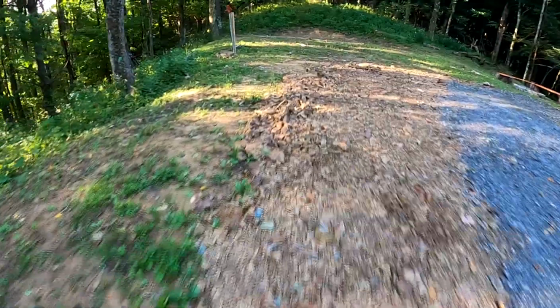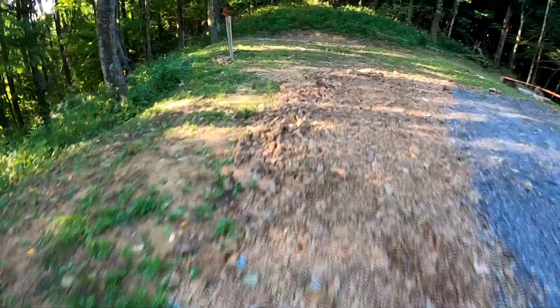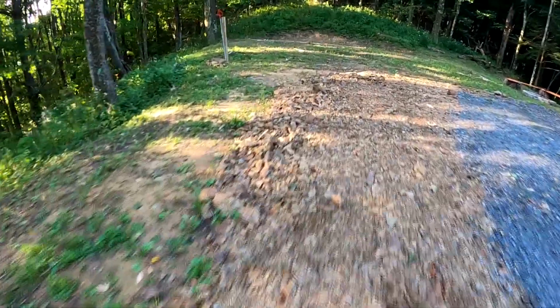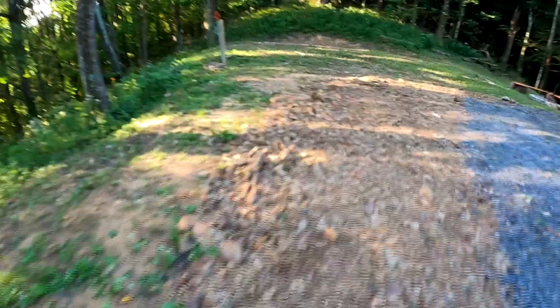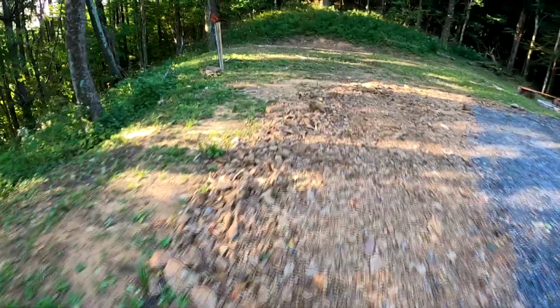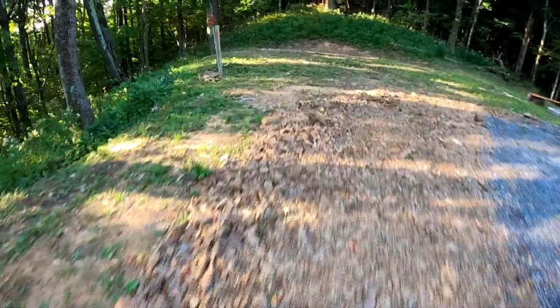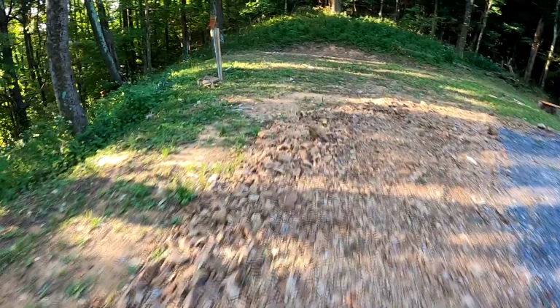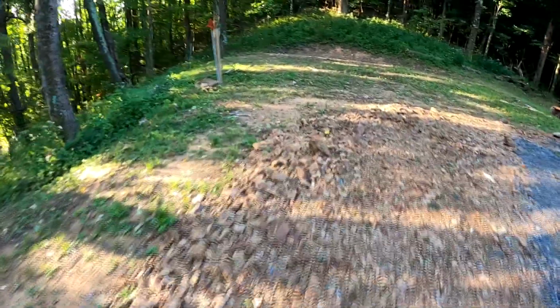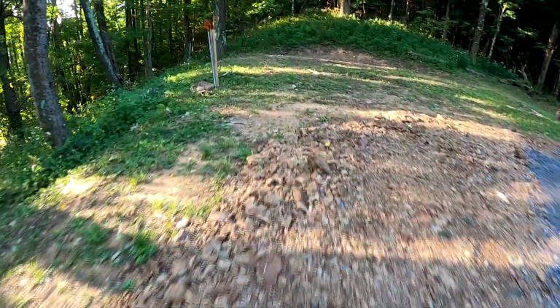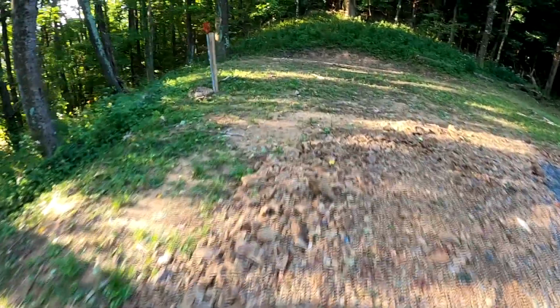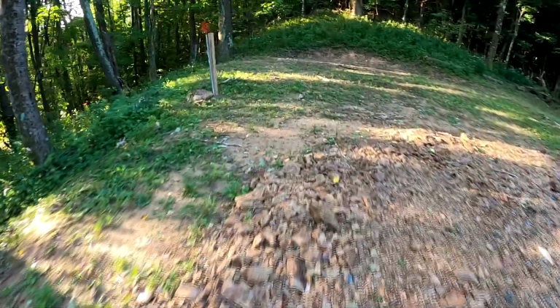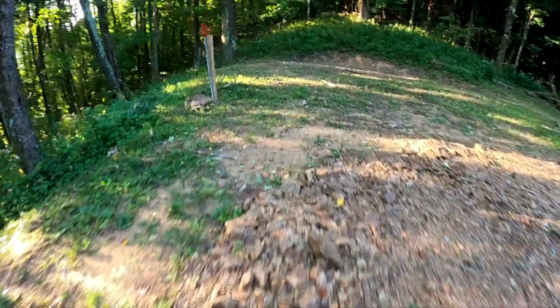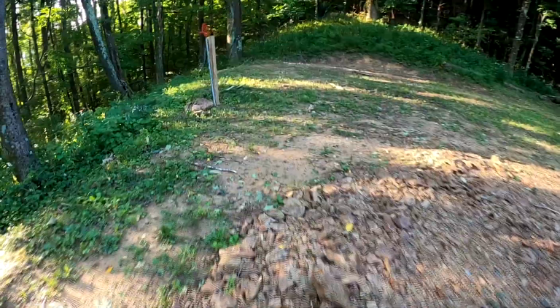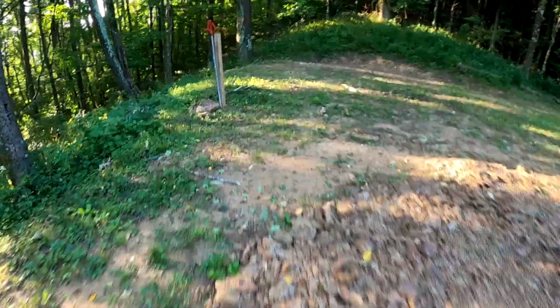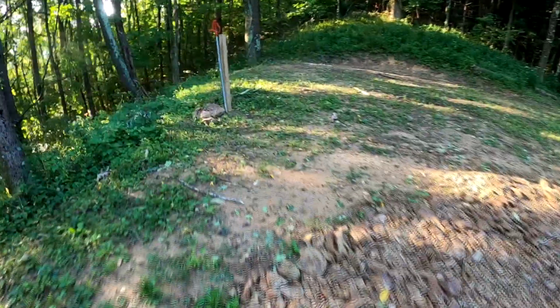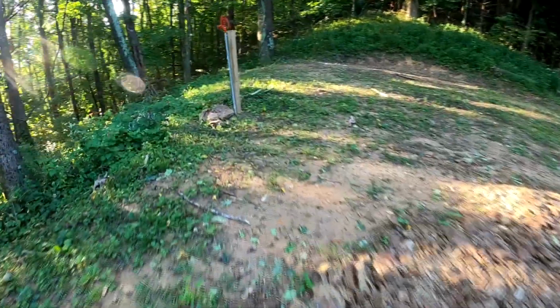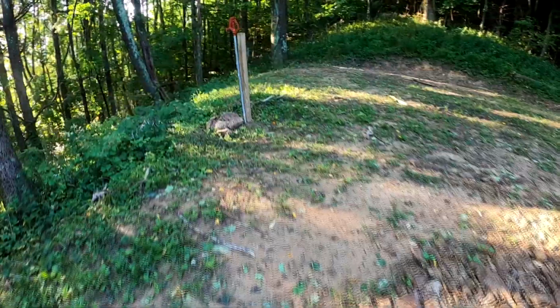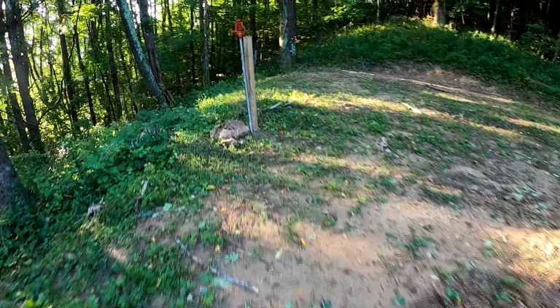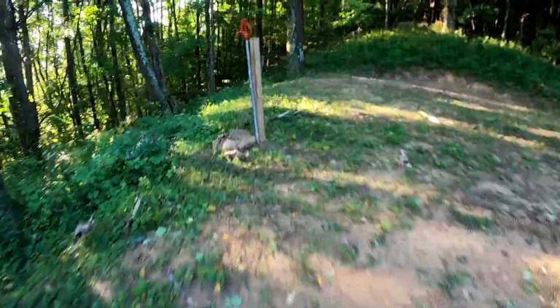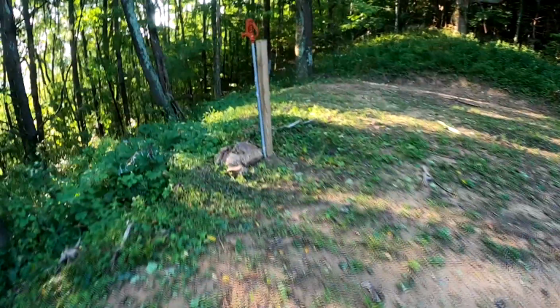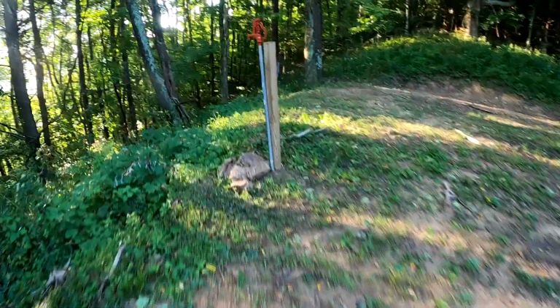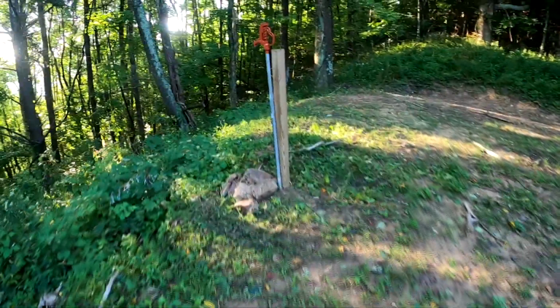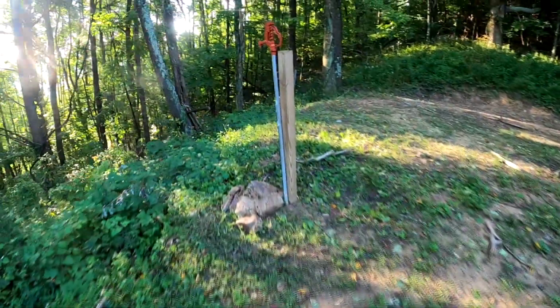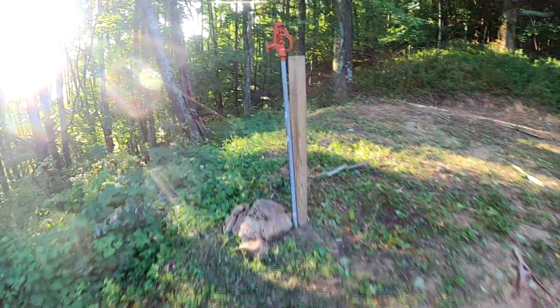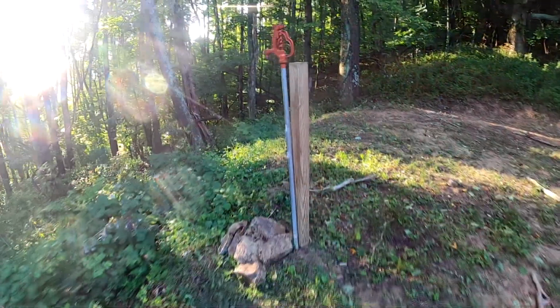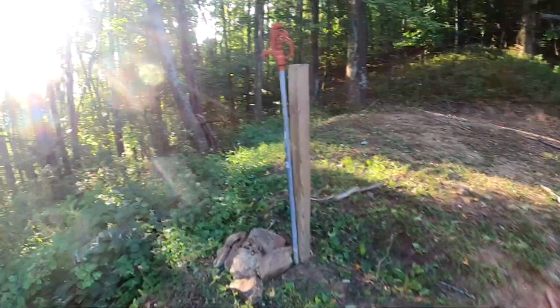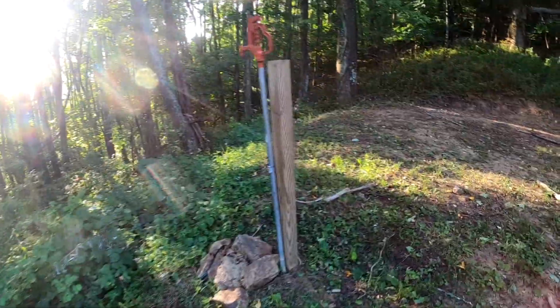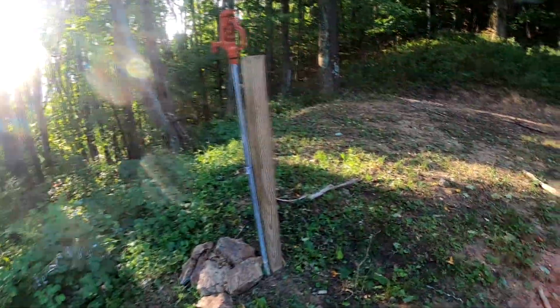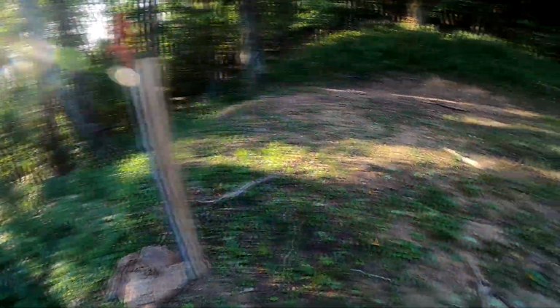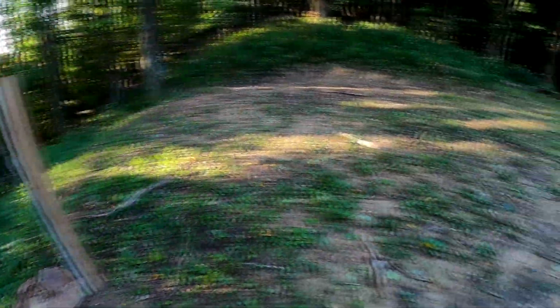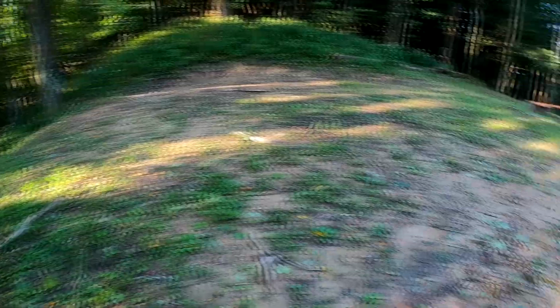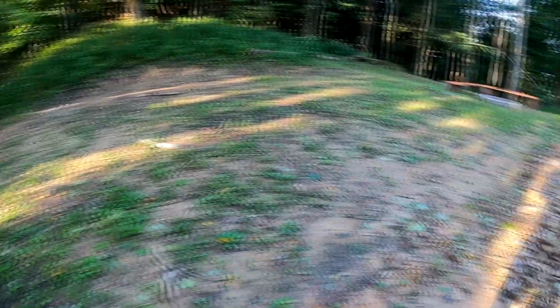There's another spot up here where you can pitch a tent, and there's another water hydrant nearby as well.